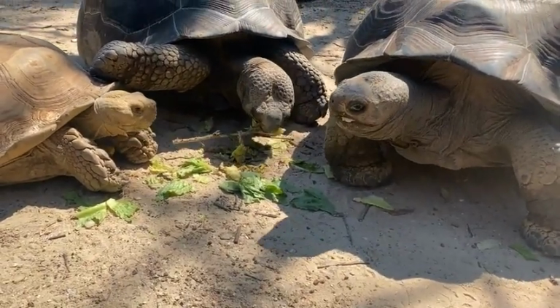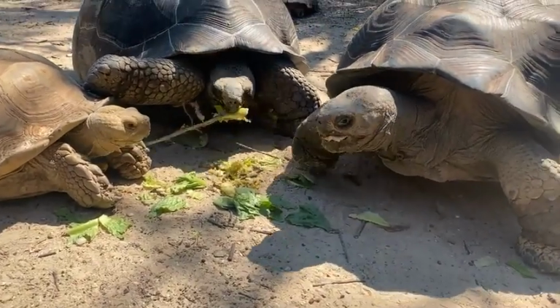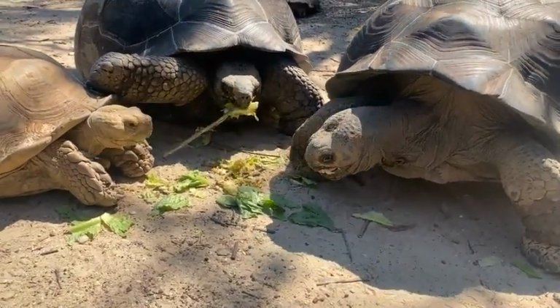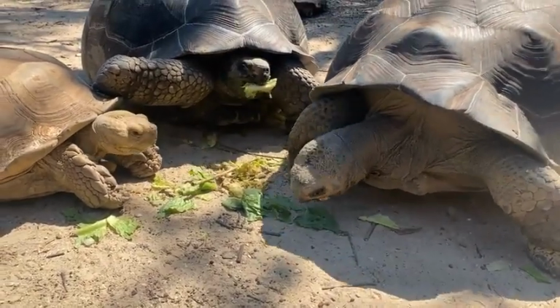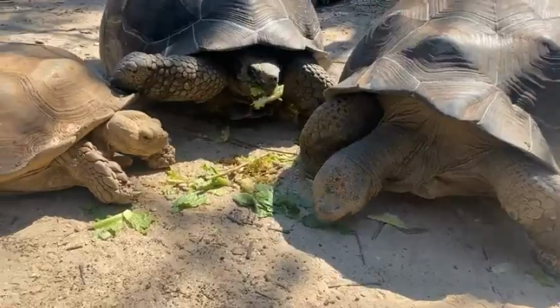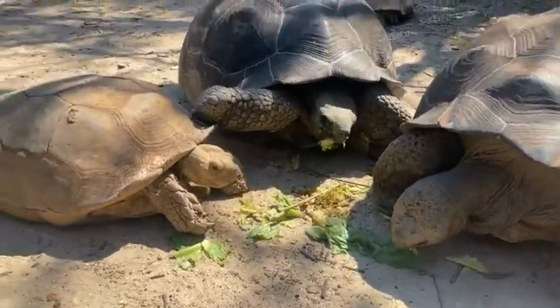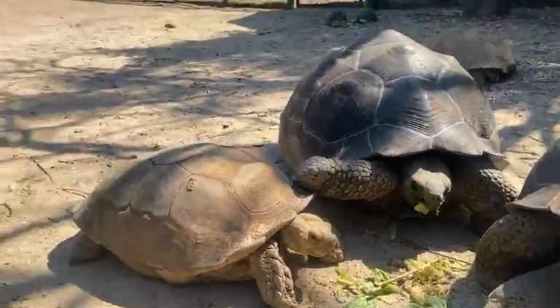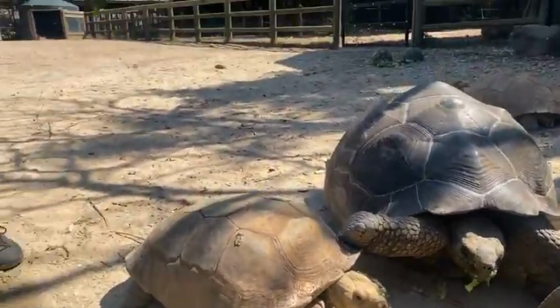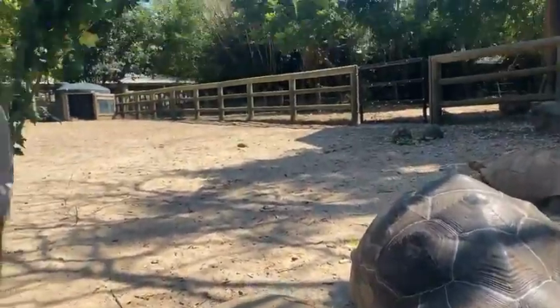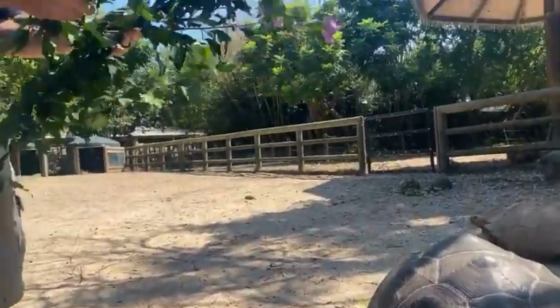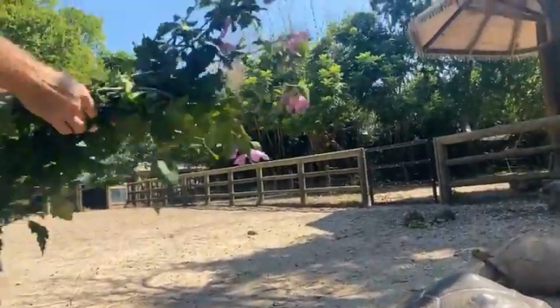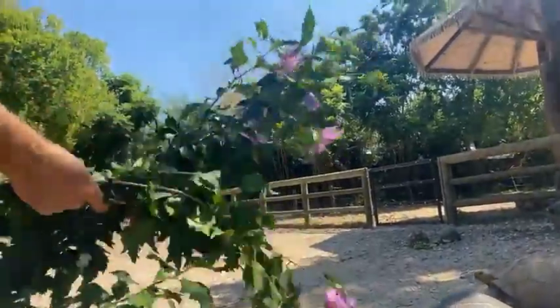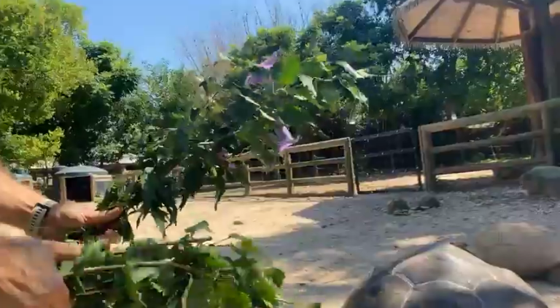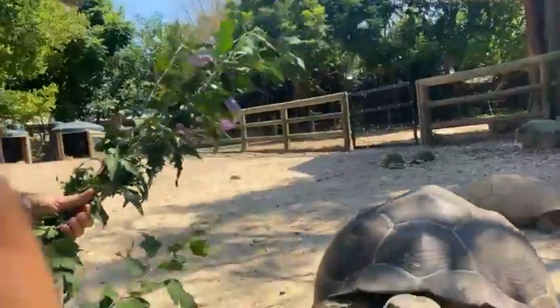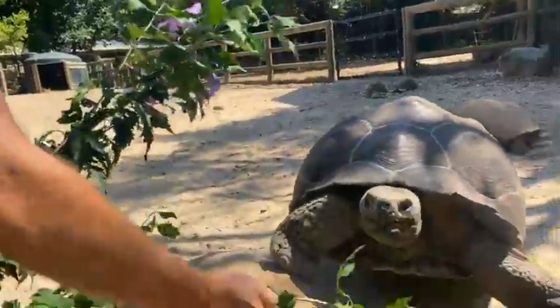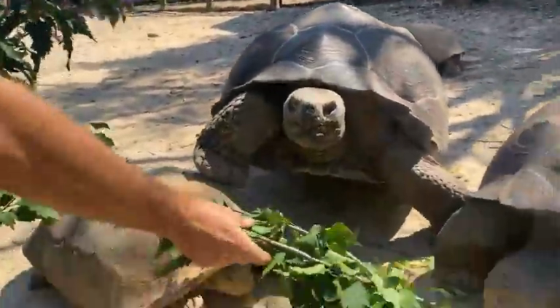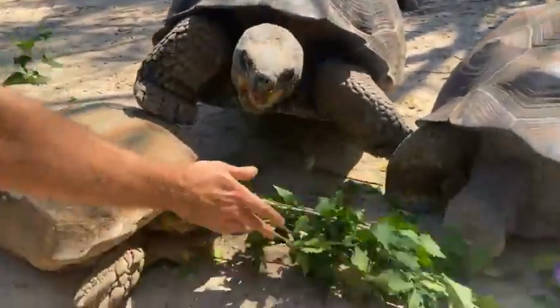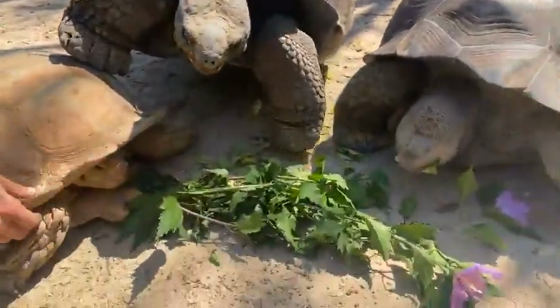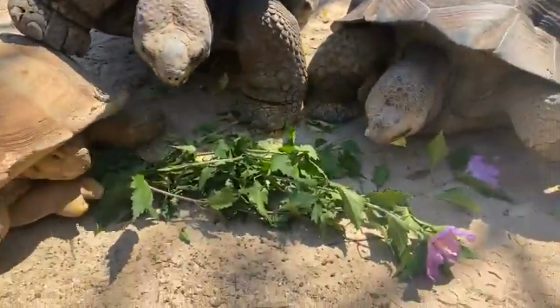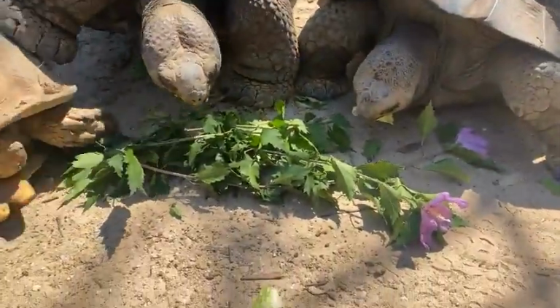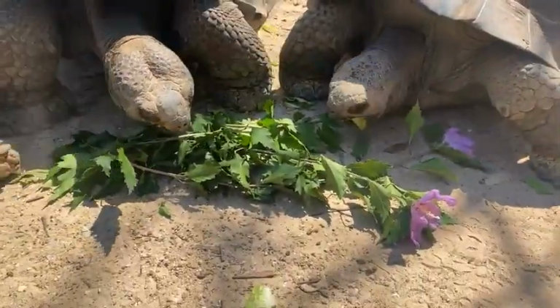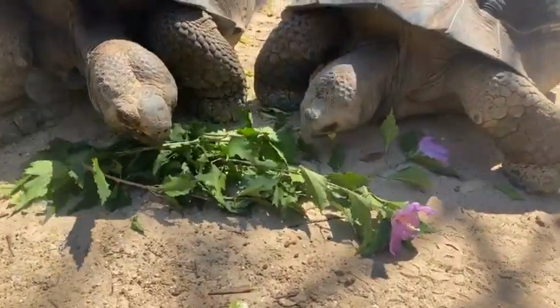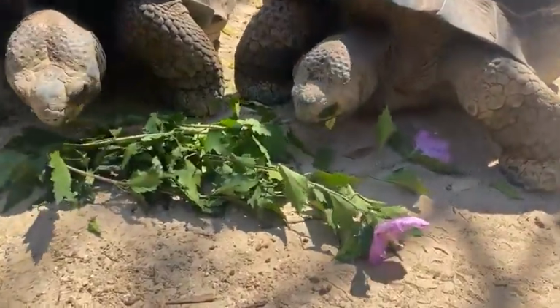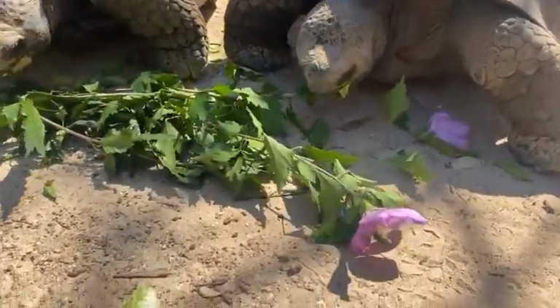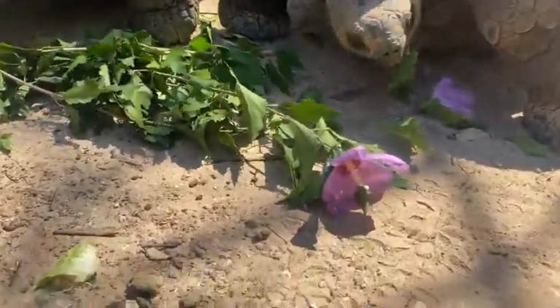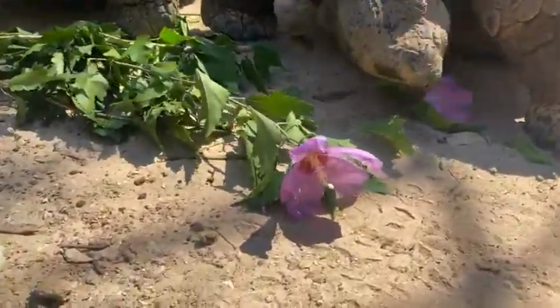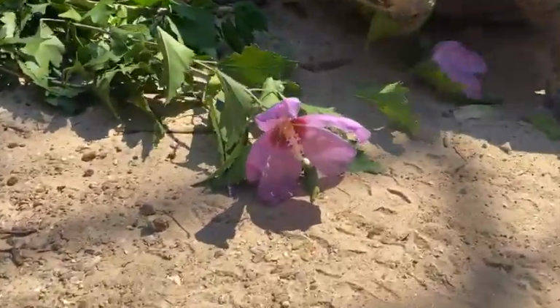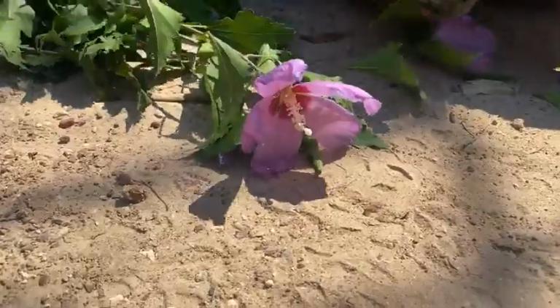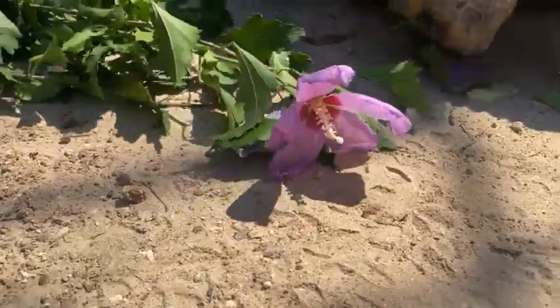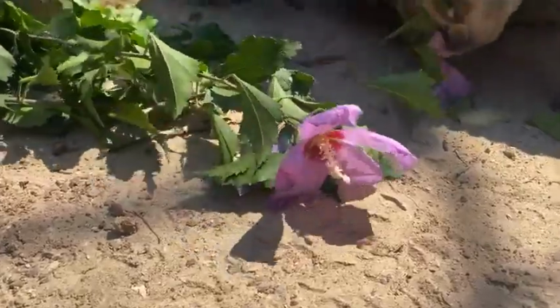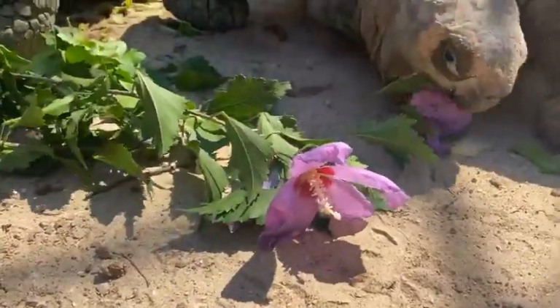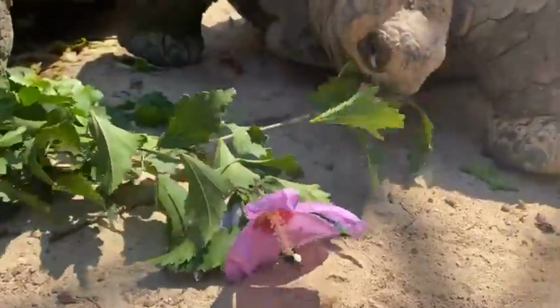Eddie's going to feed these guys some browse. These are plants that are grown here at the Houston Zoo from our horticulture department. This is a type of hibiscus grown right here on grounds — we feed these out occasionally.